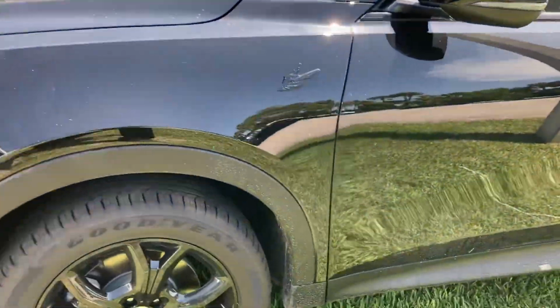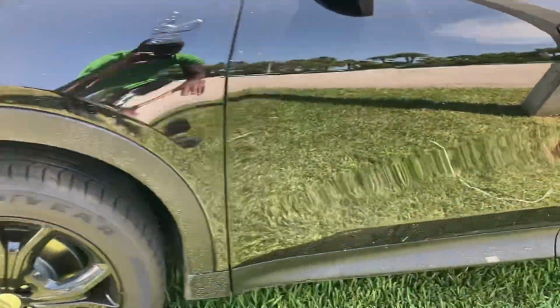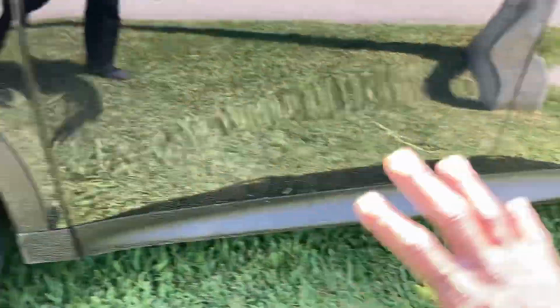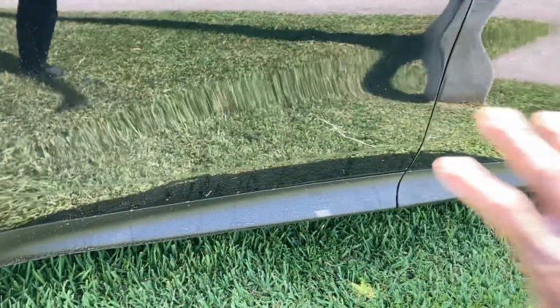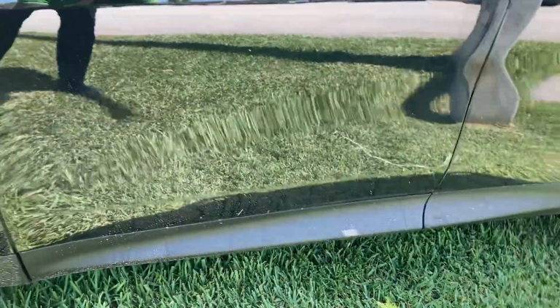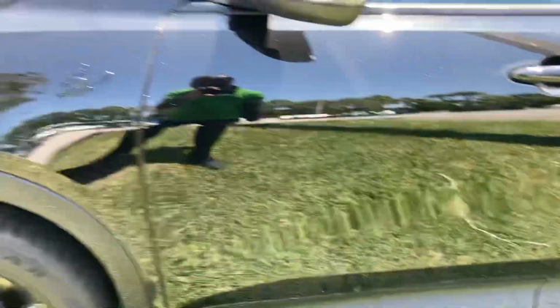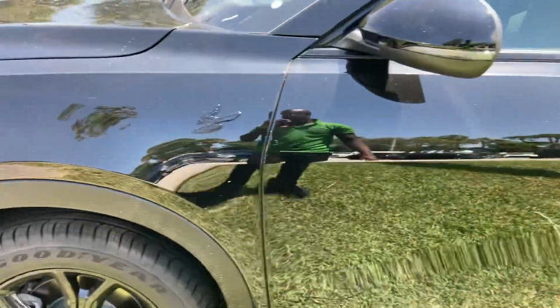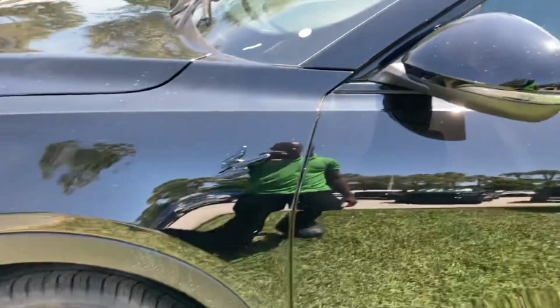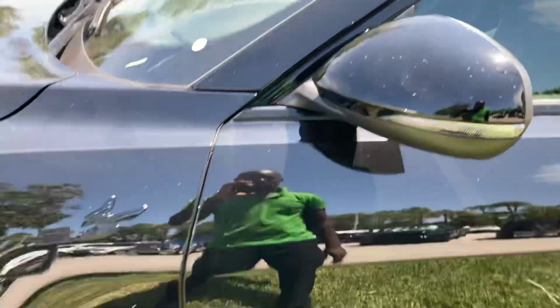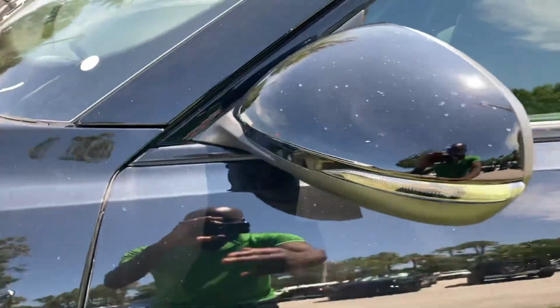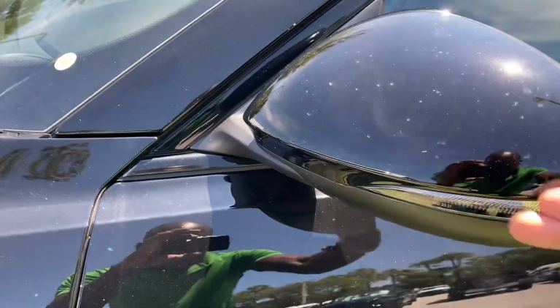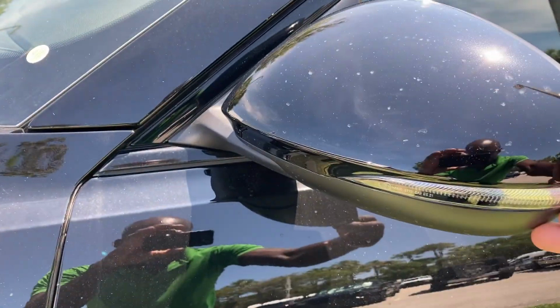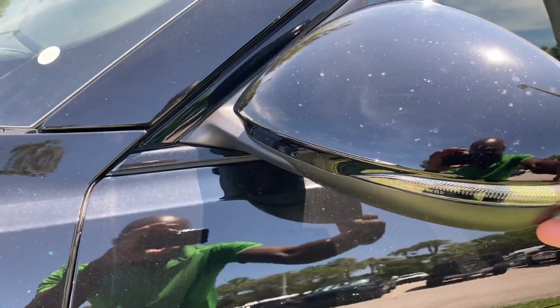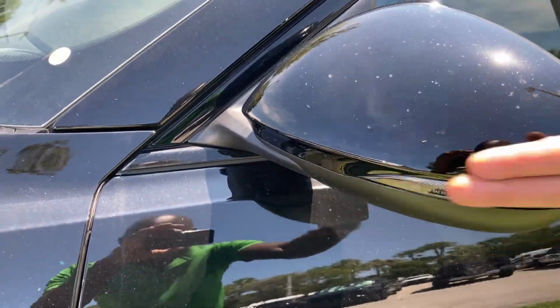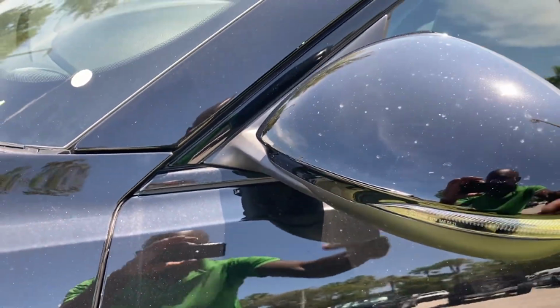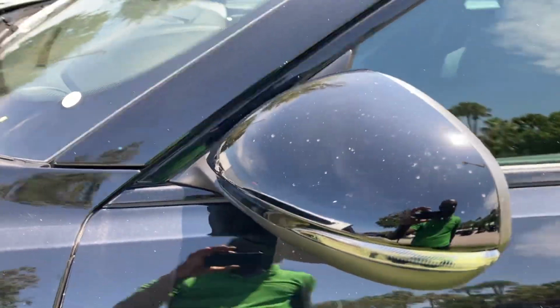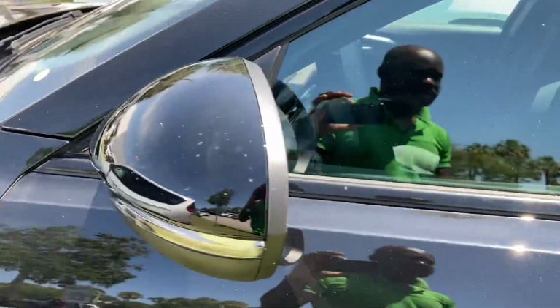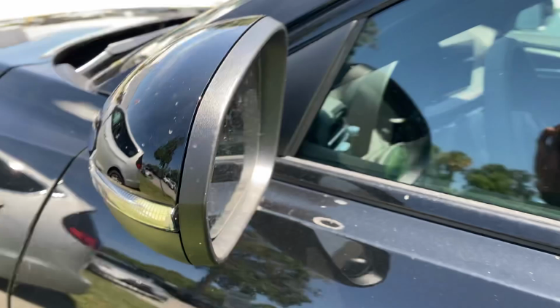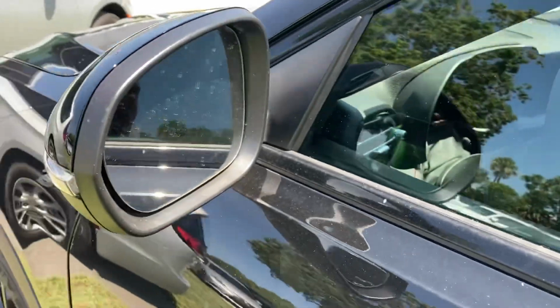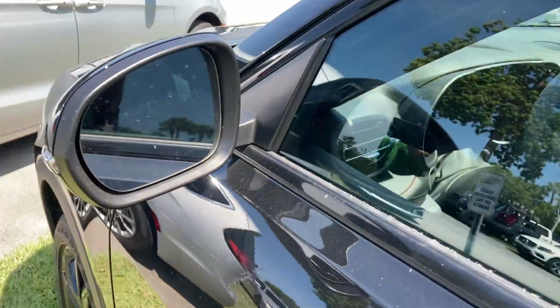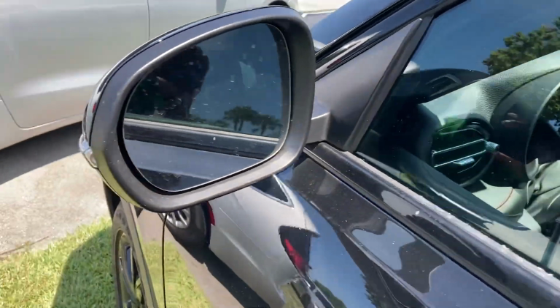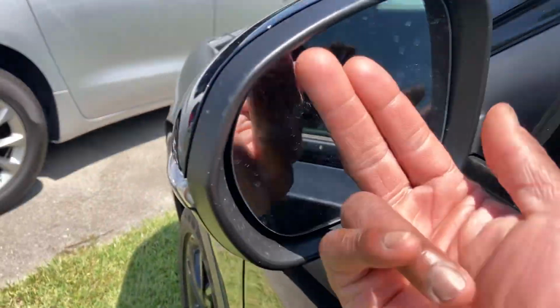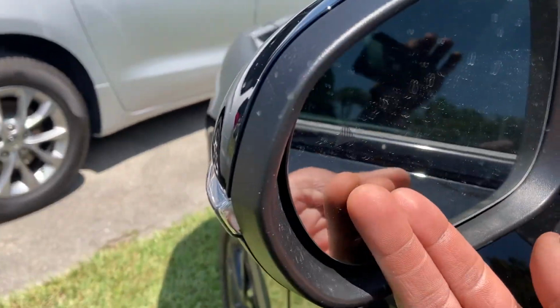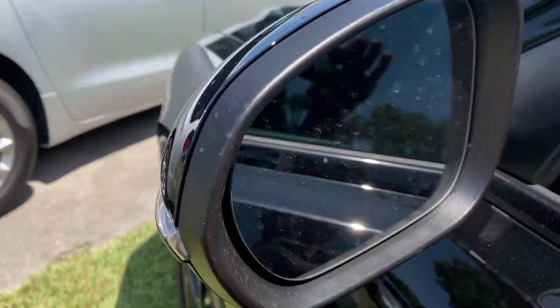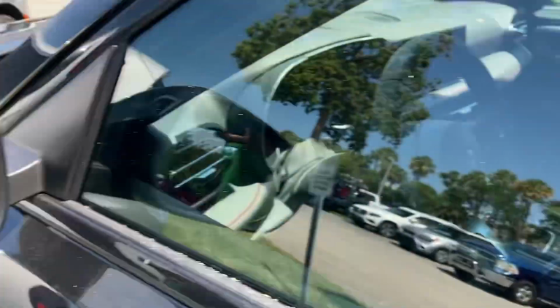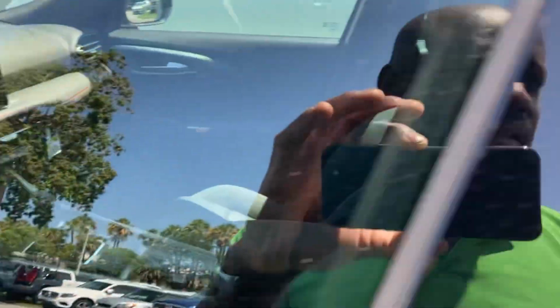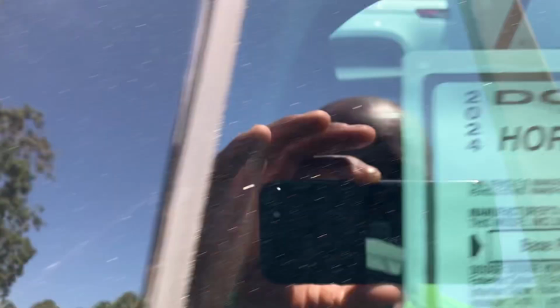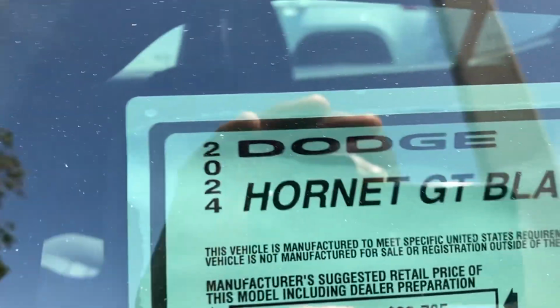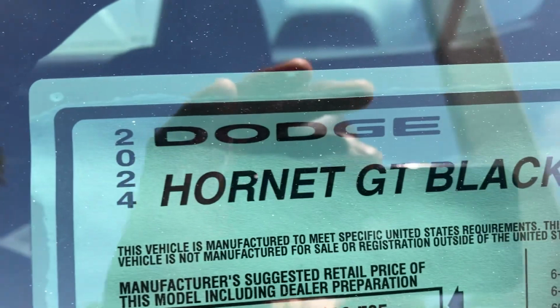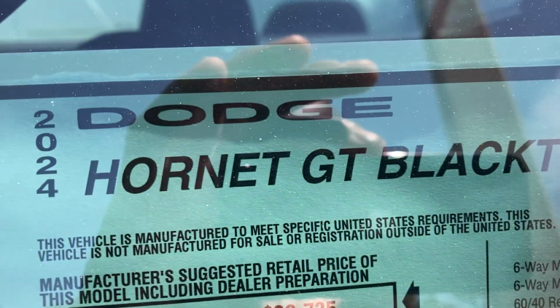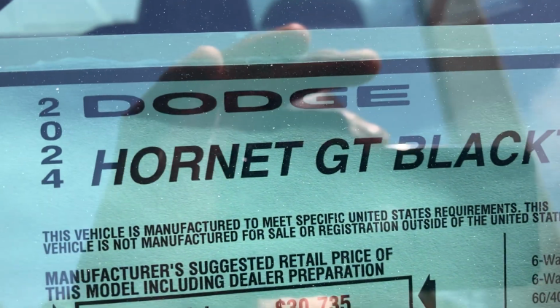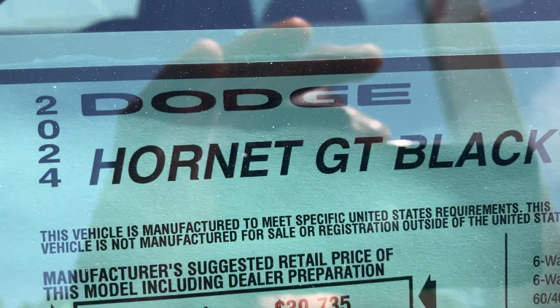Like the body panels here. These side mirrors are power folding. Like the lane keep assist. This is the 2024 Dodge Hornet GT Blacktop.